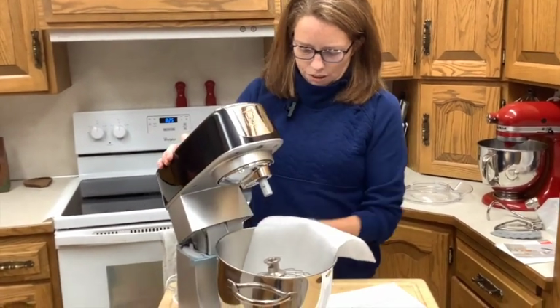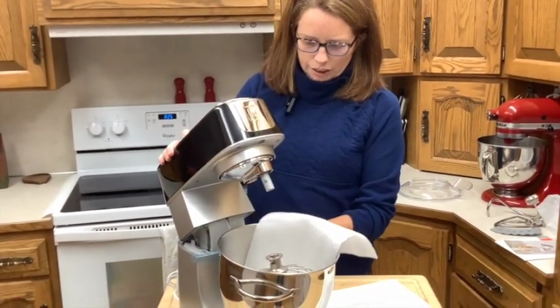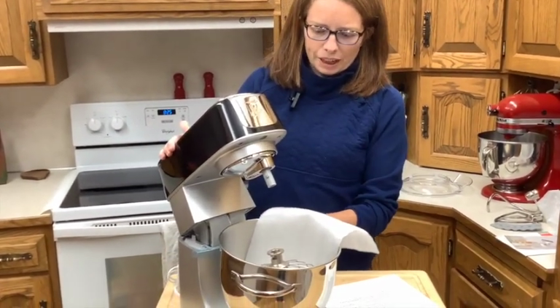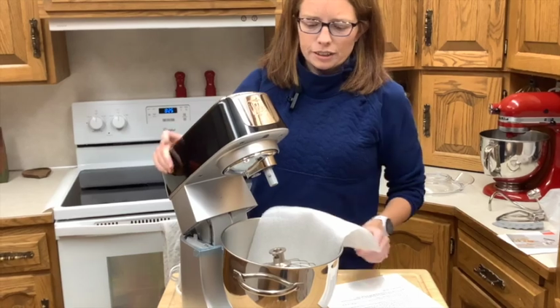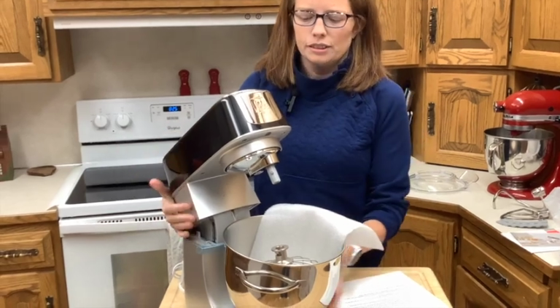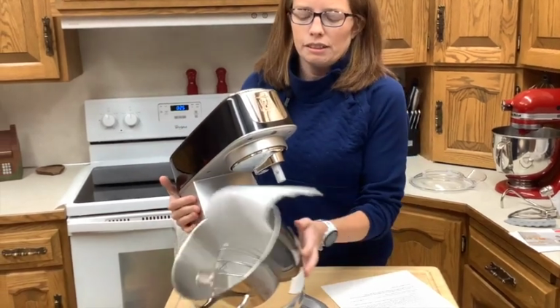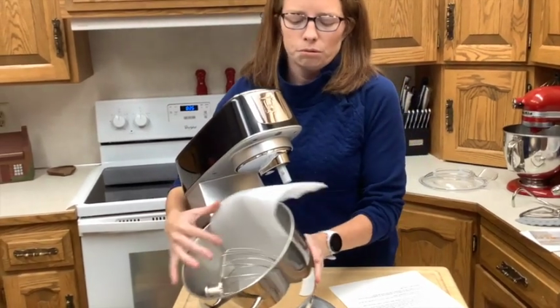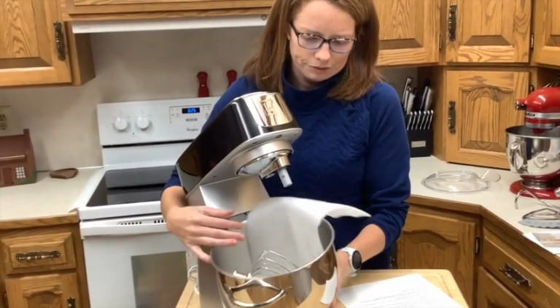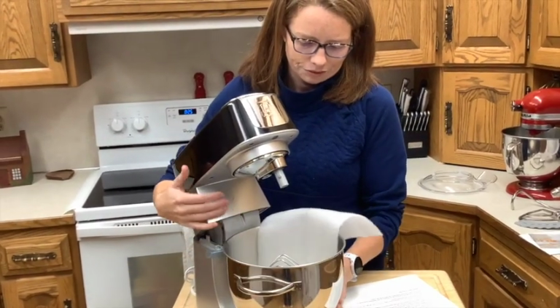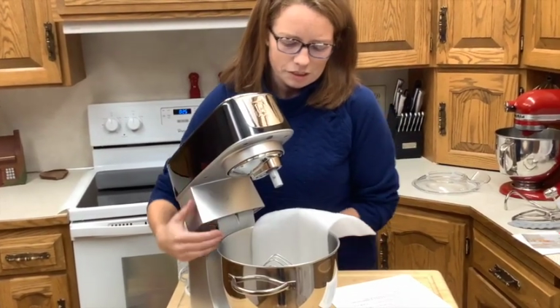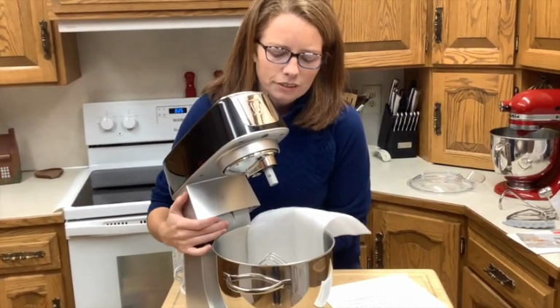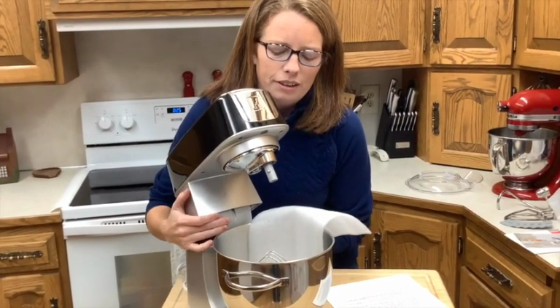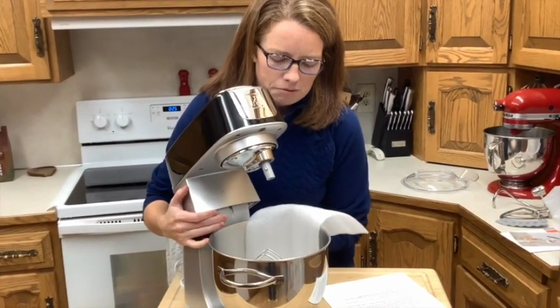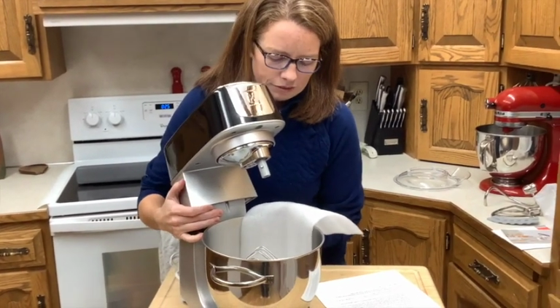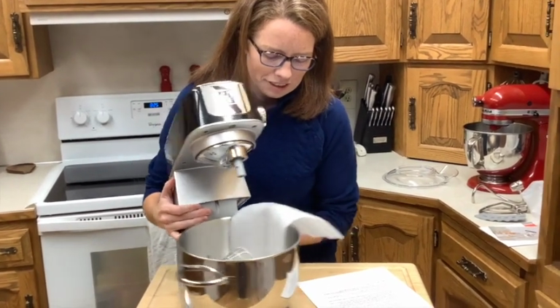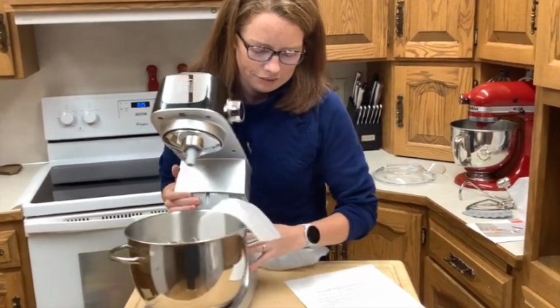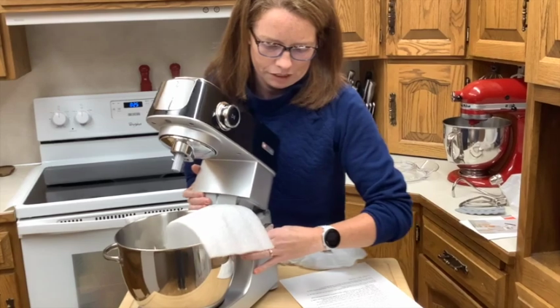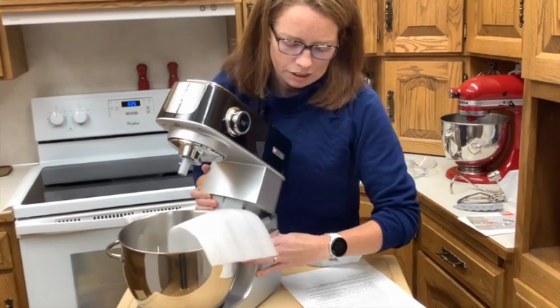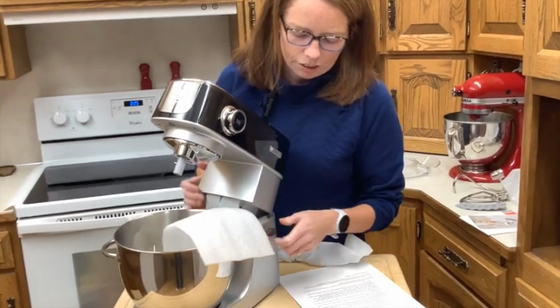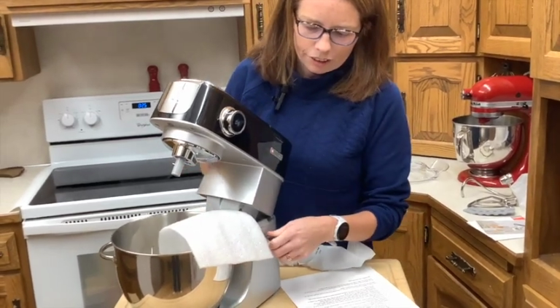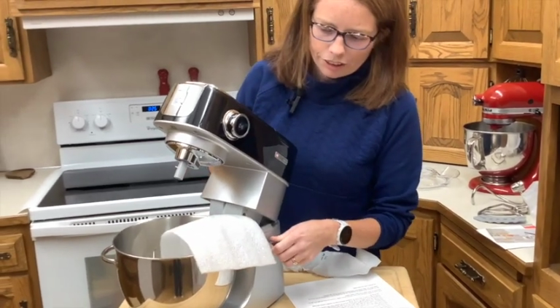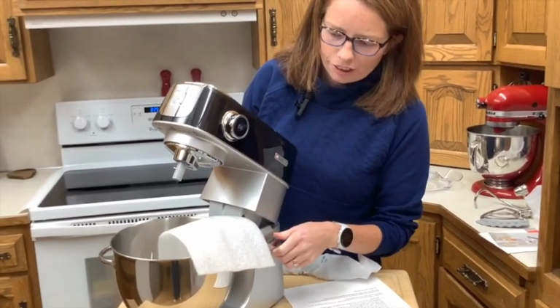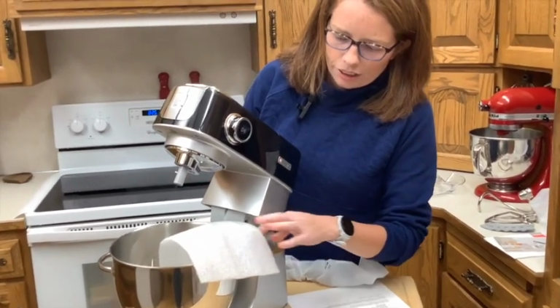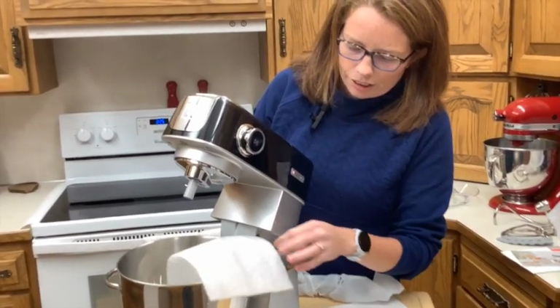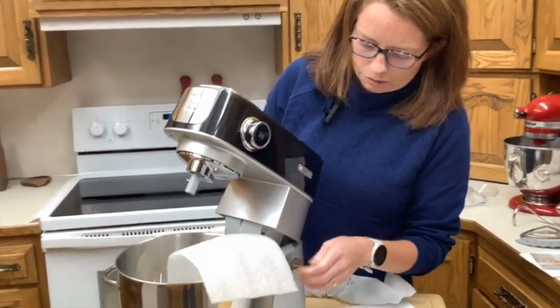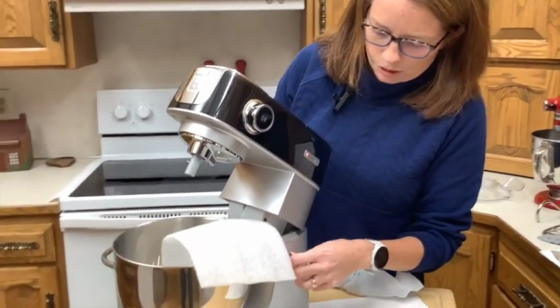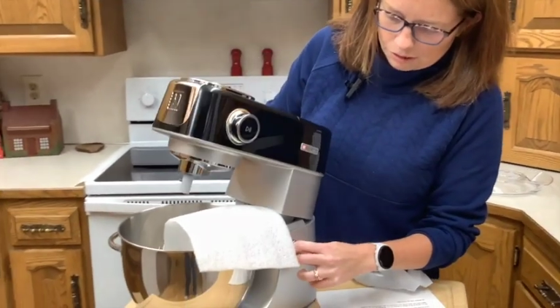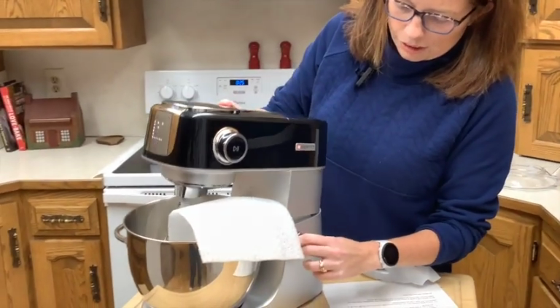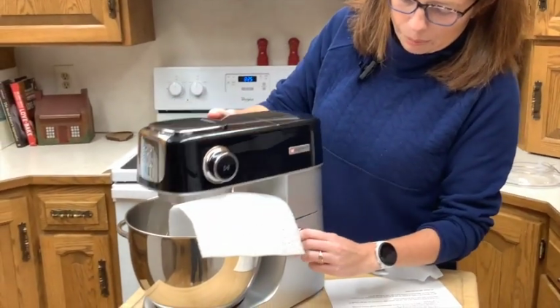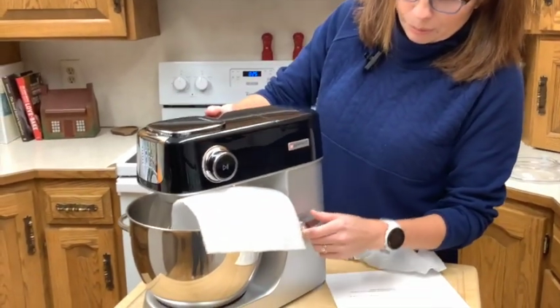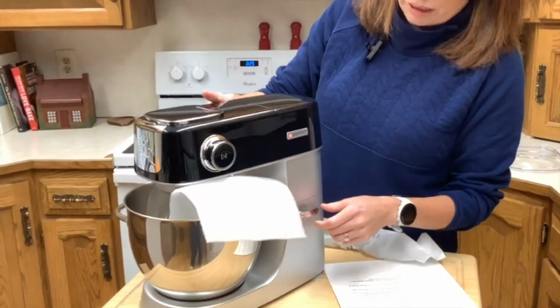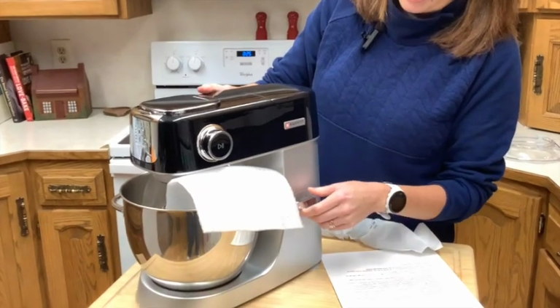There's a little lever back here to bring the head up and down.